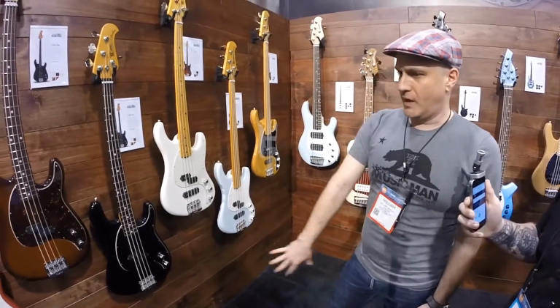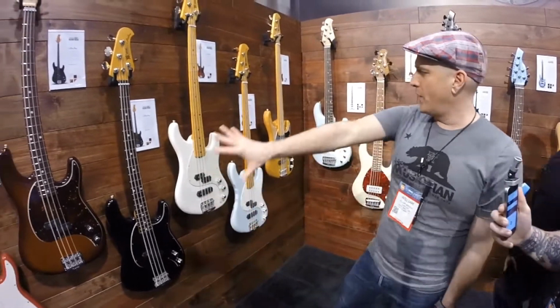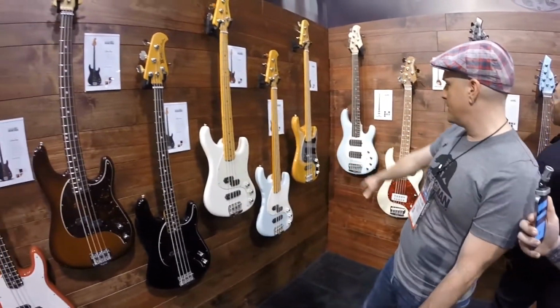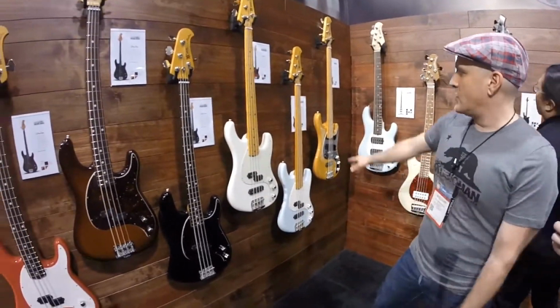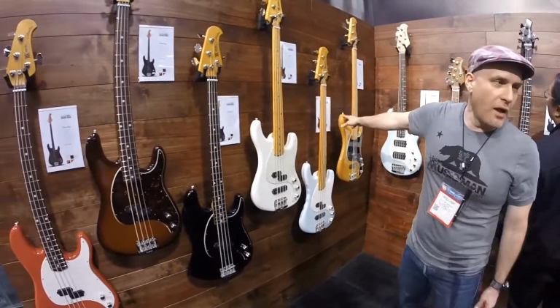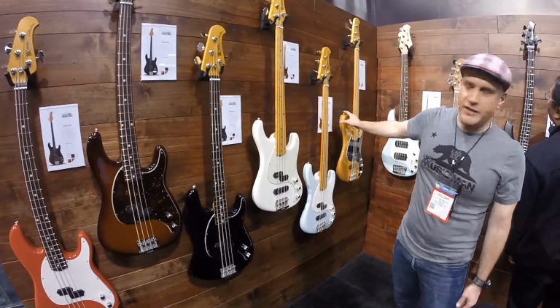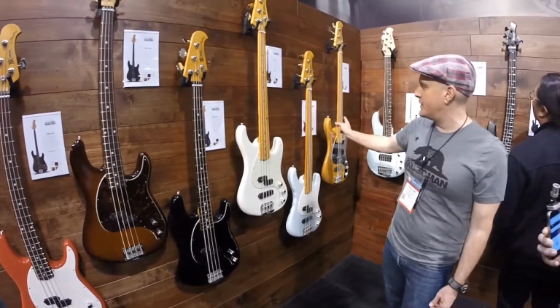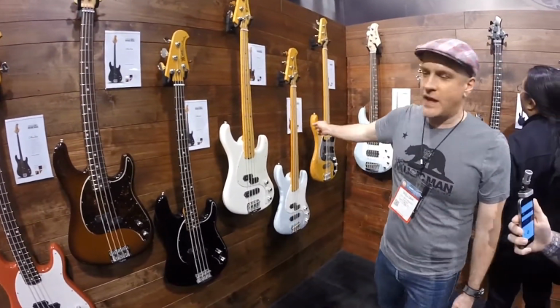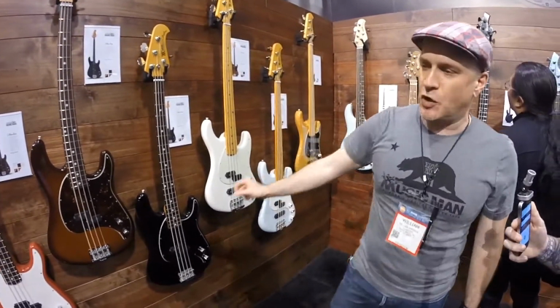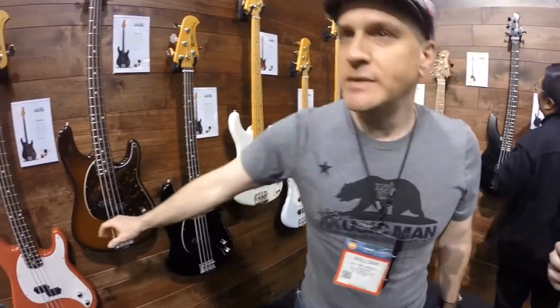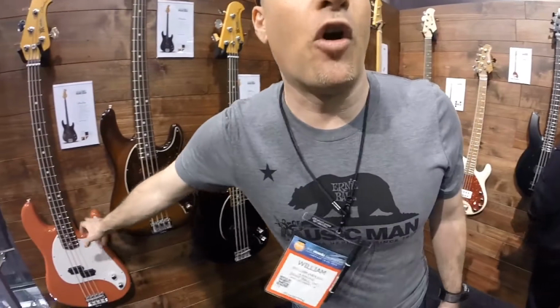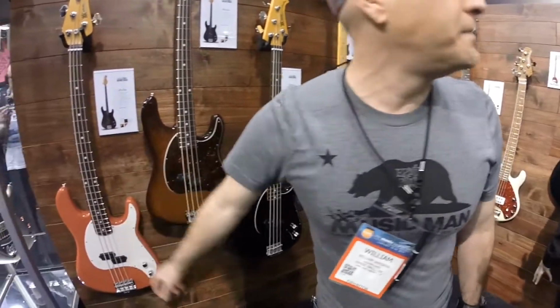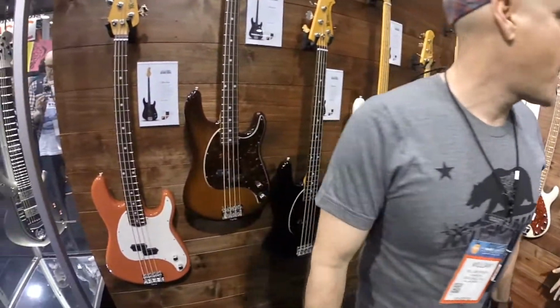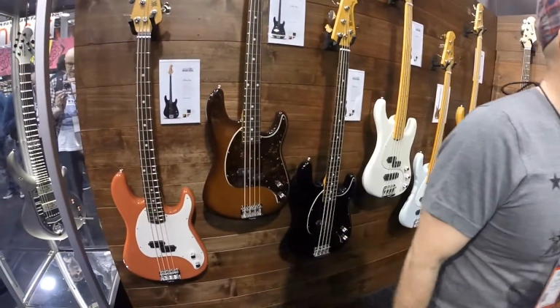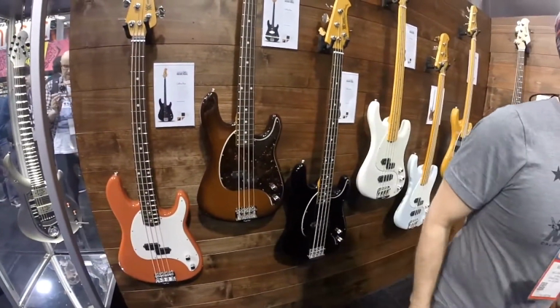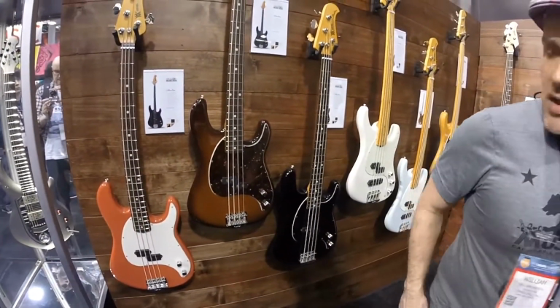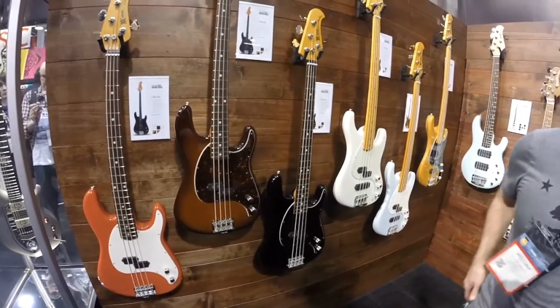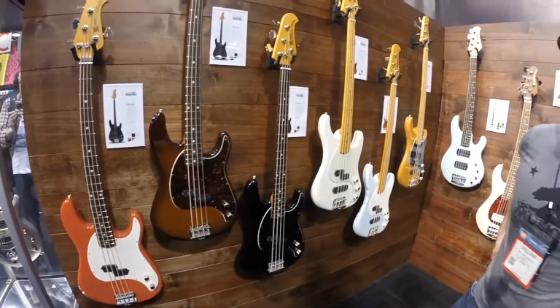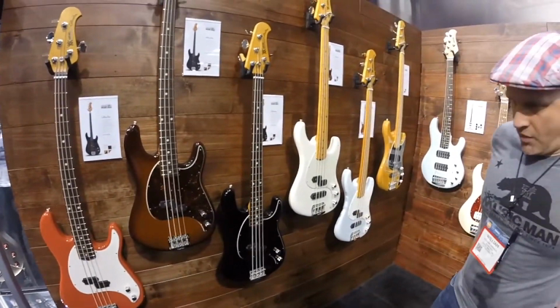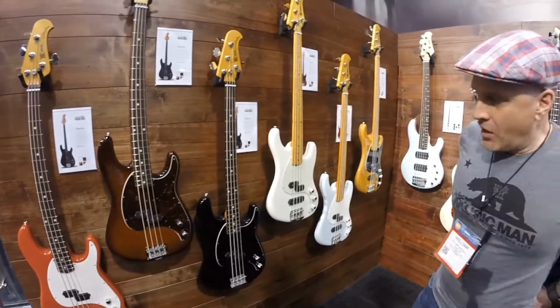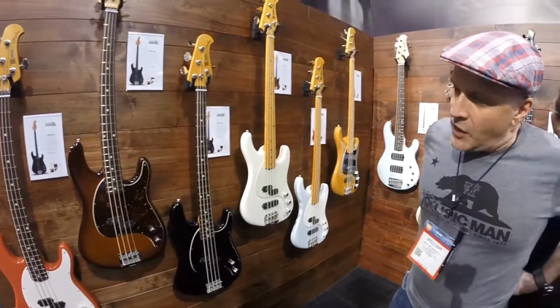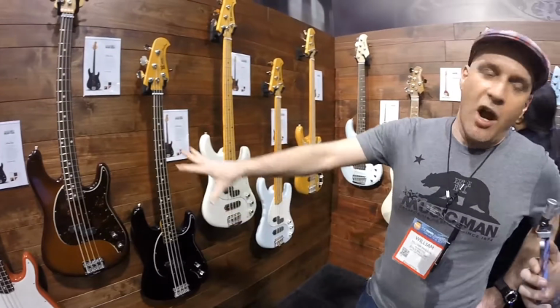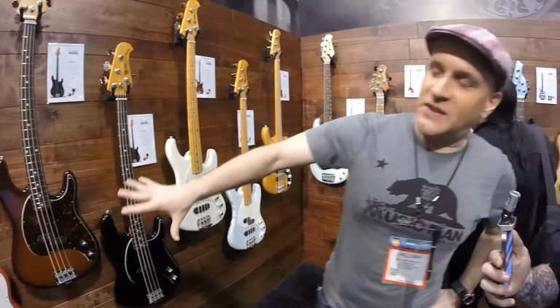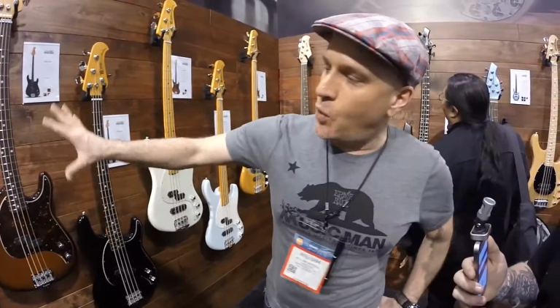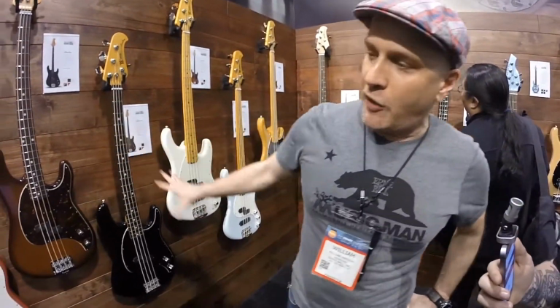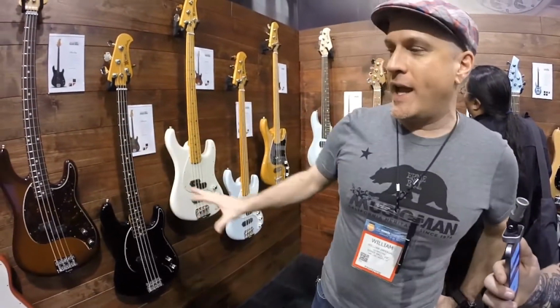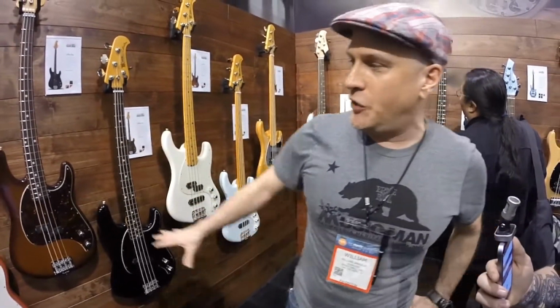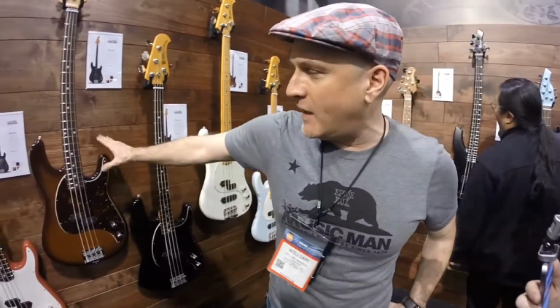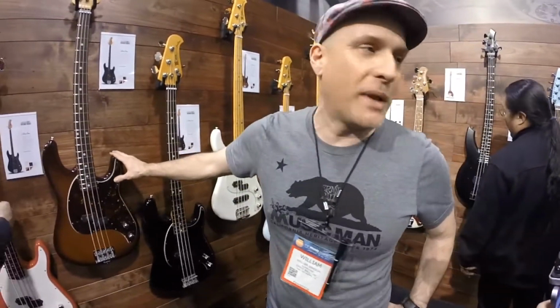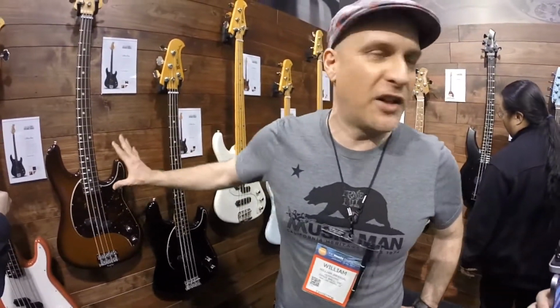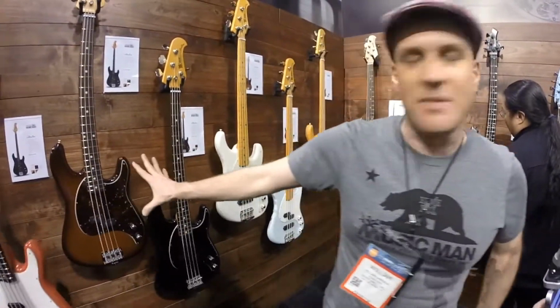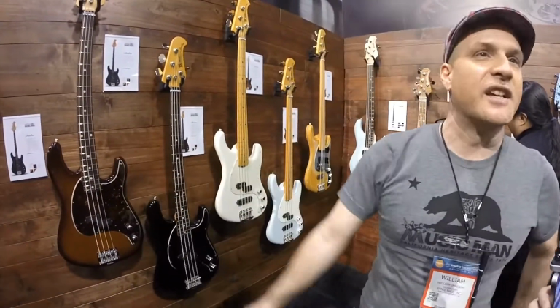These are all the new colors for this year — the natural and the coral red. You can get any of these color schemes on any of these basses. The pickguard comes set with the color that you get, so you can't get this with a black pickguard. It just comes as it is.